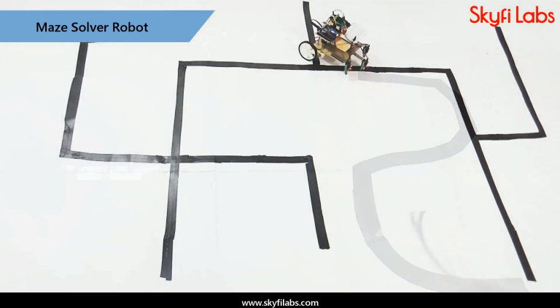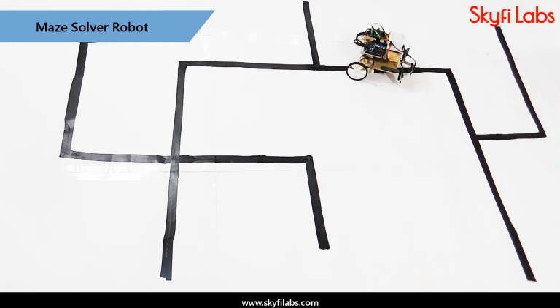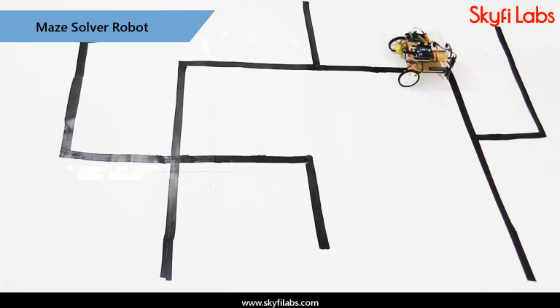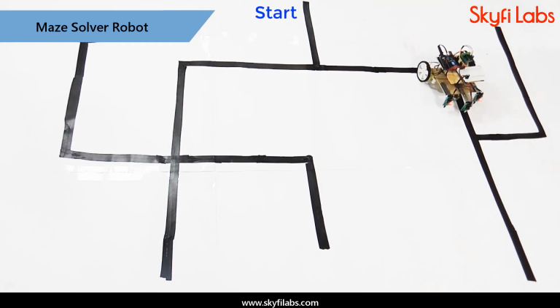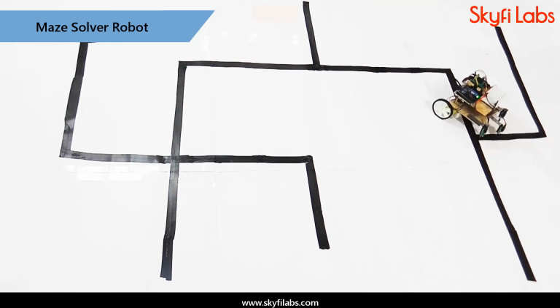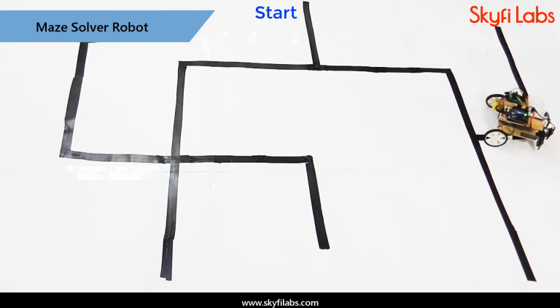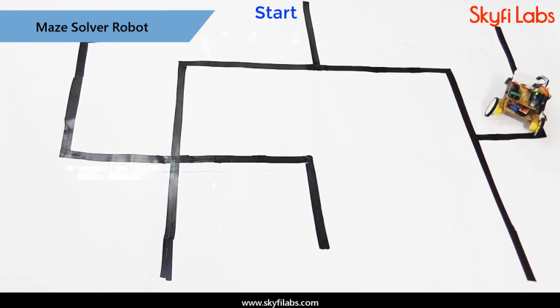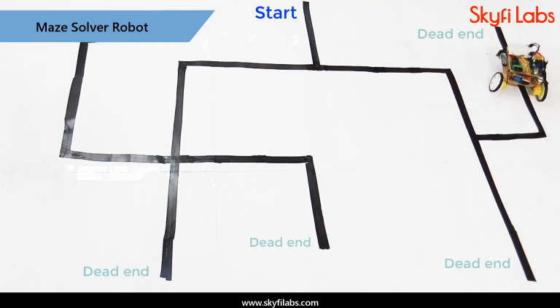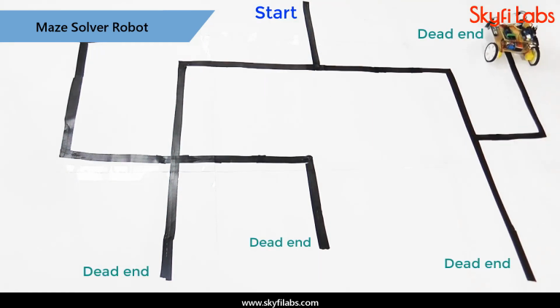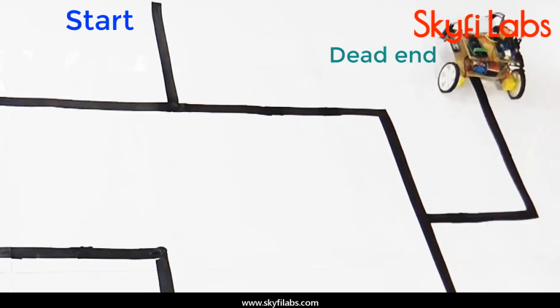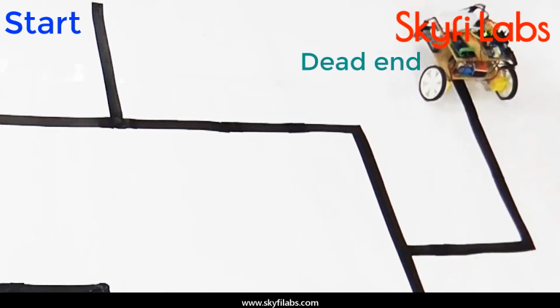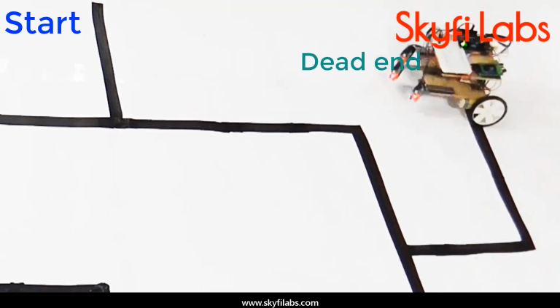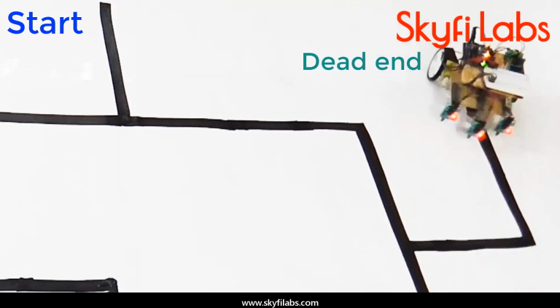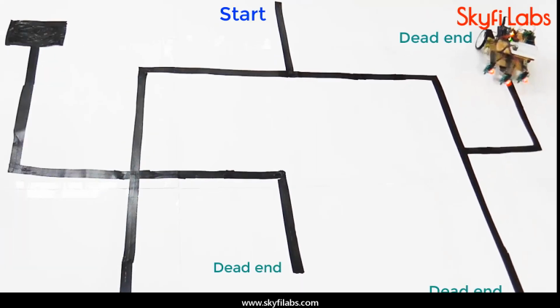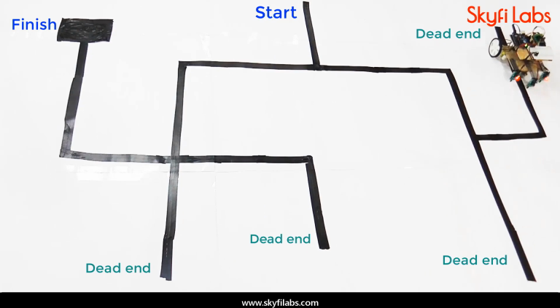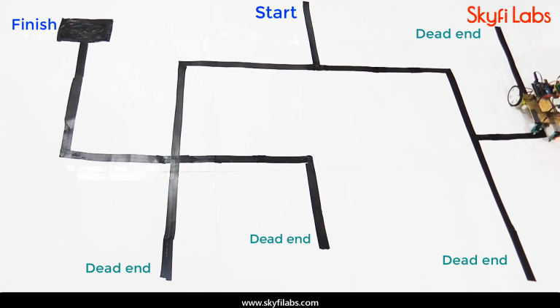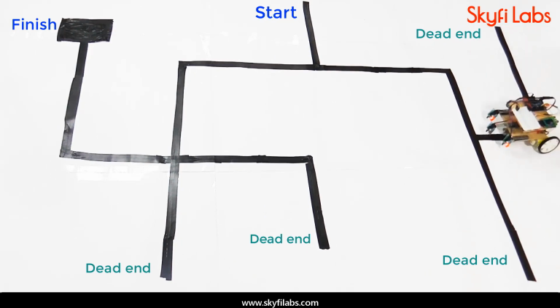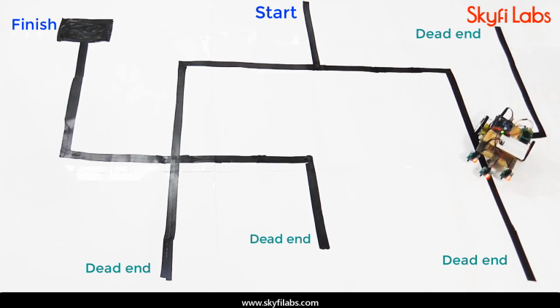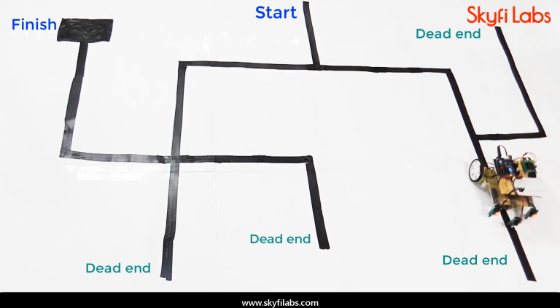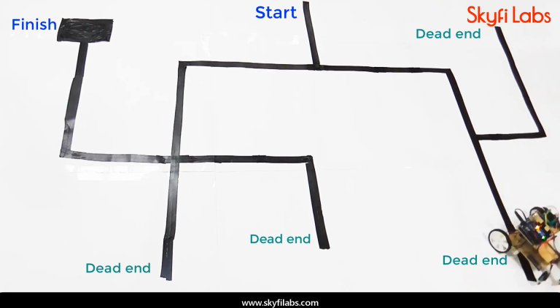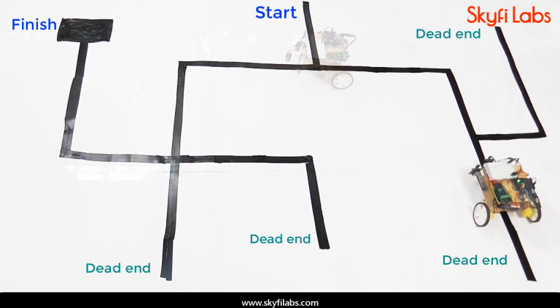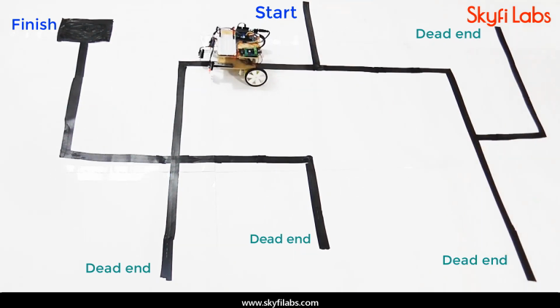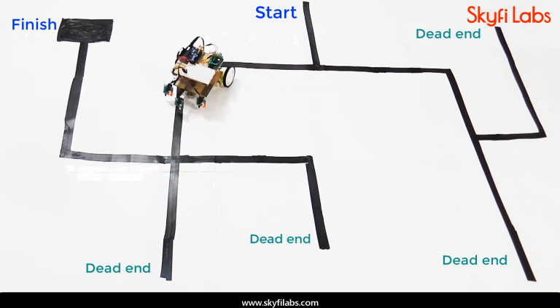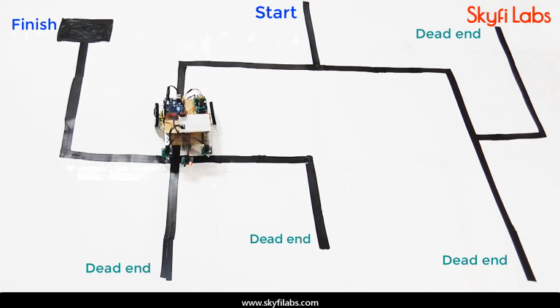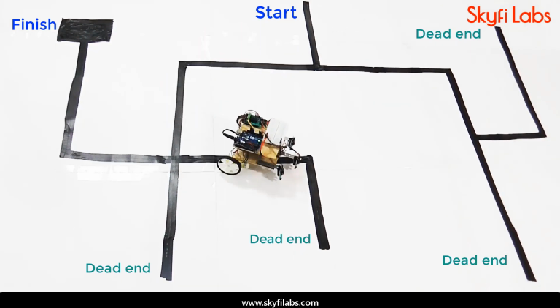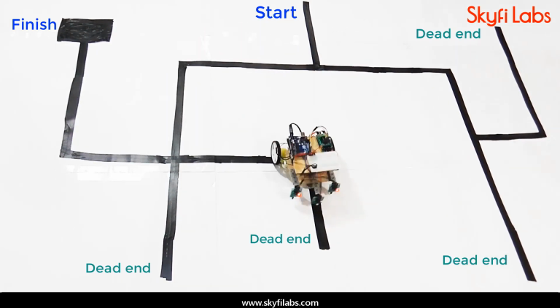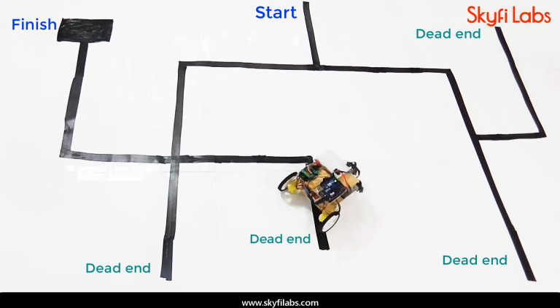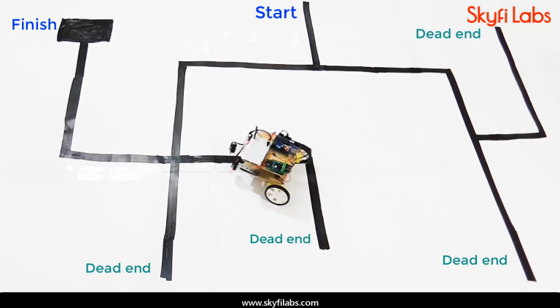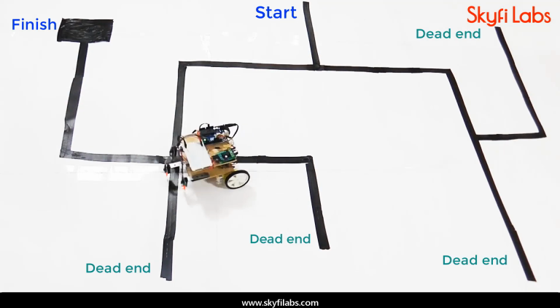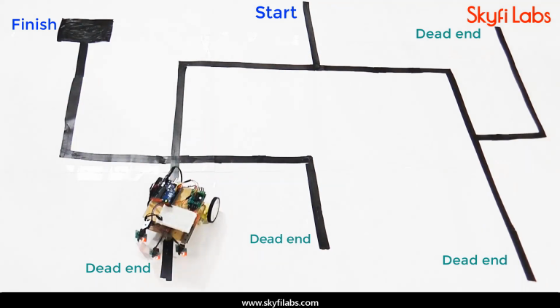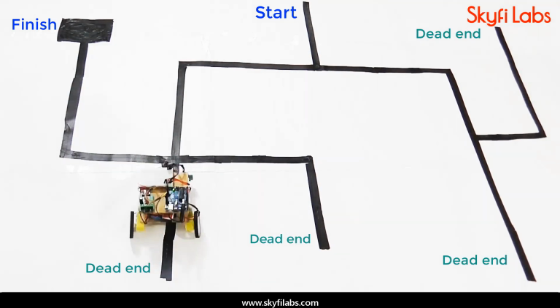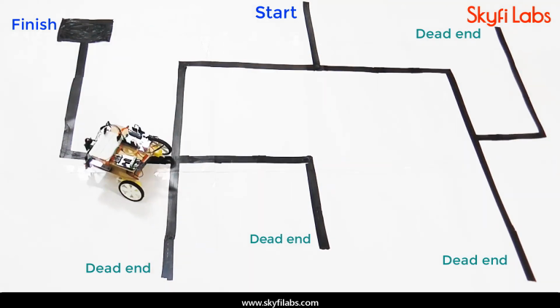Finally, you will use the skills that you have developed in this course to make an autonomous maze-solving robot. You will program the robot using a maze-solver algorithm to solve the maze autonomously using IR sensors.